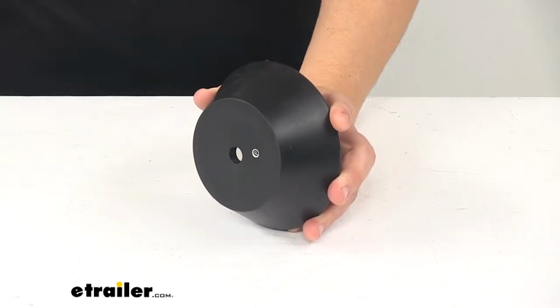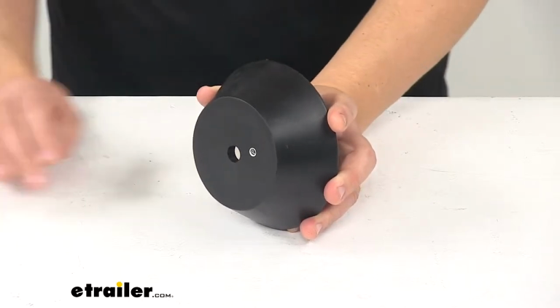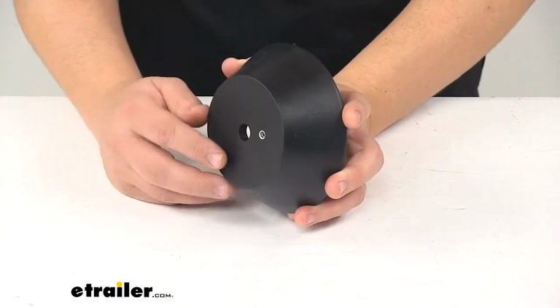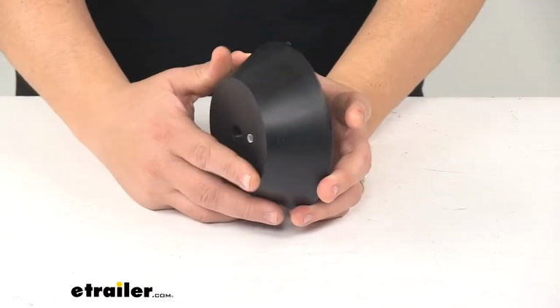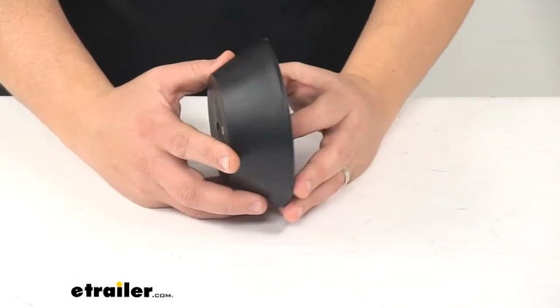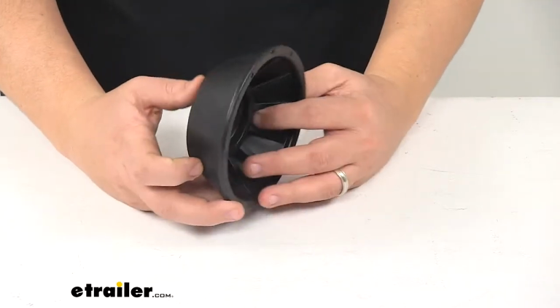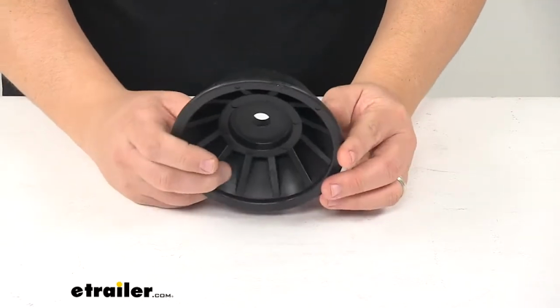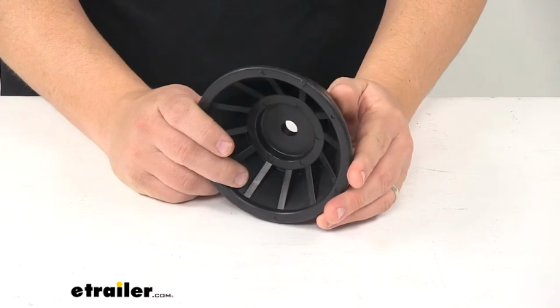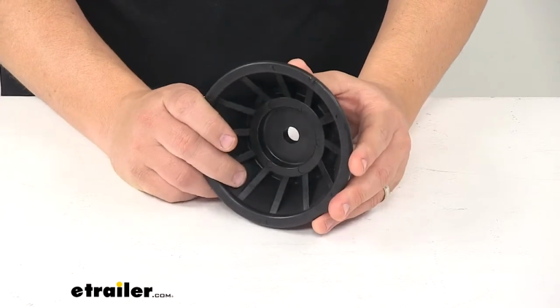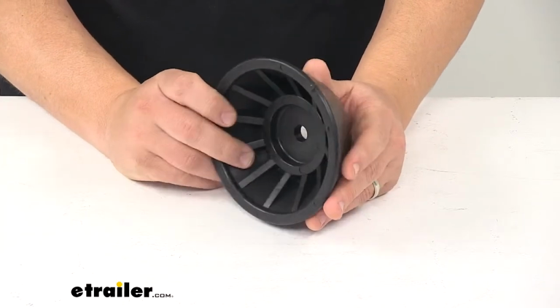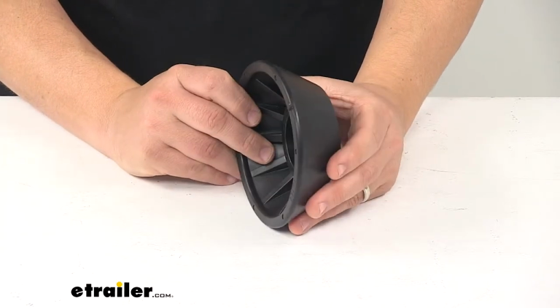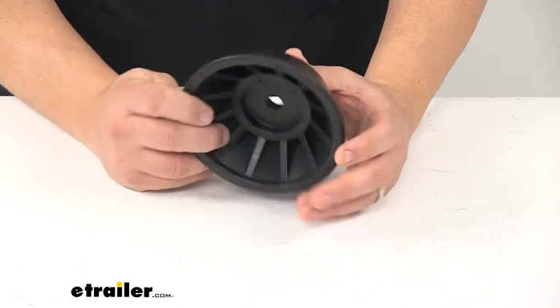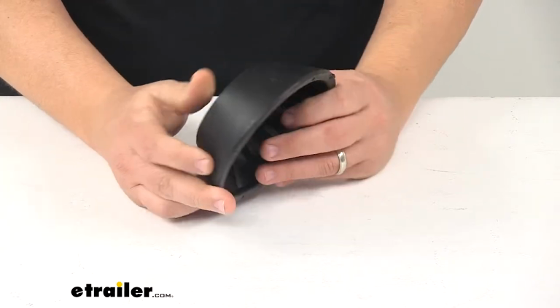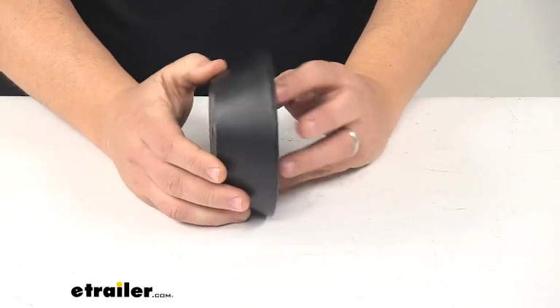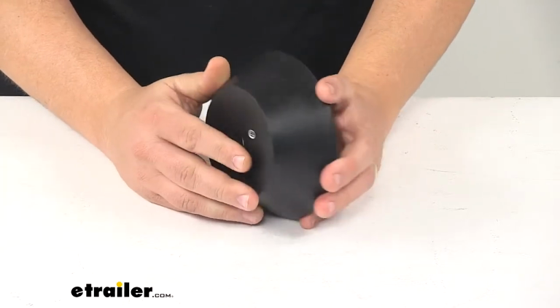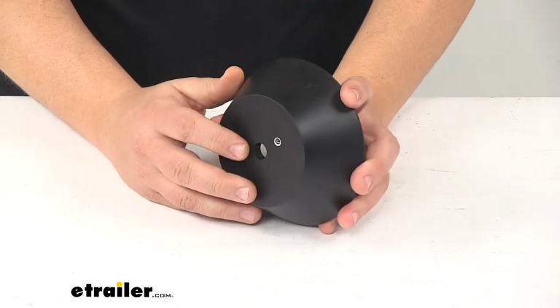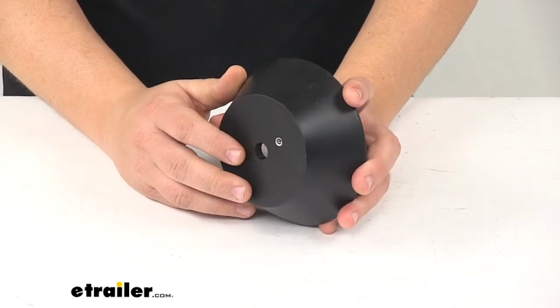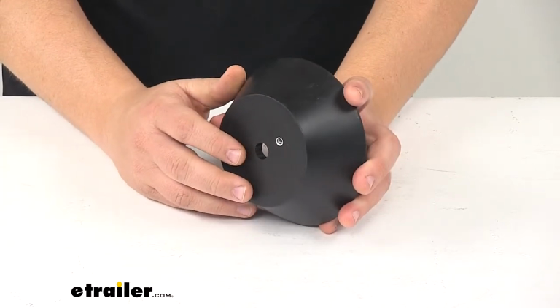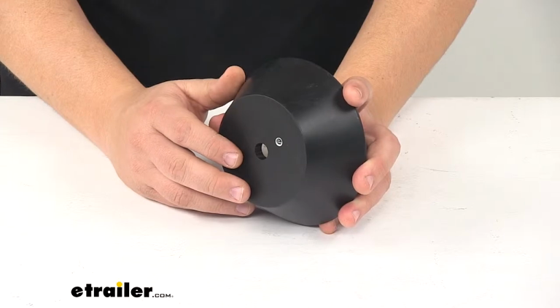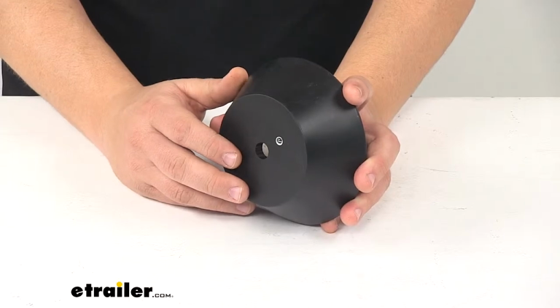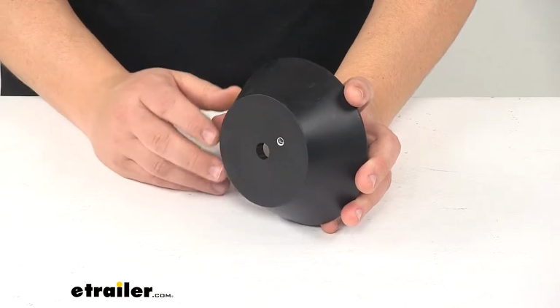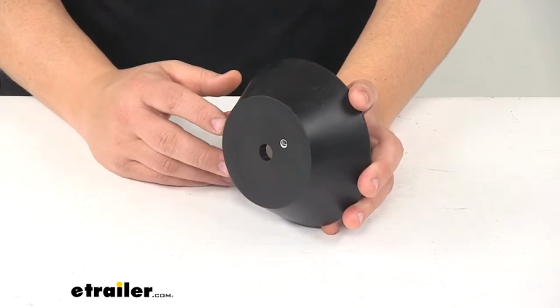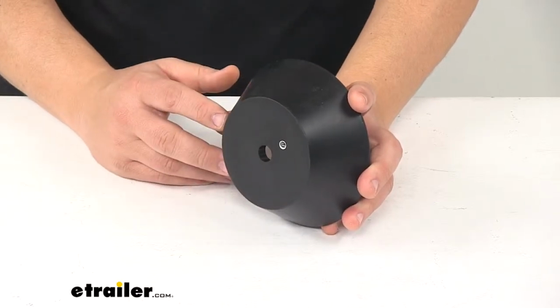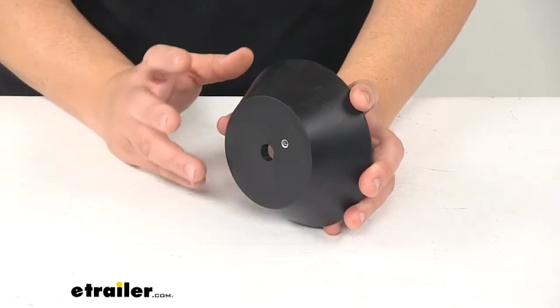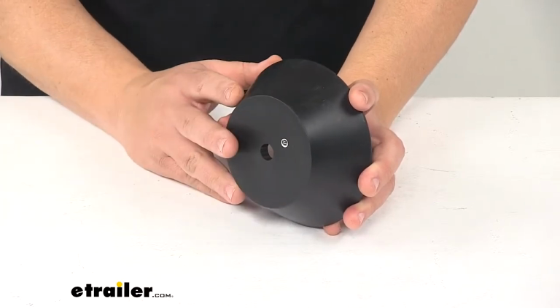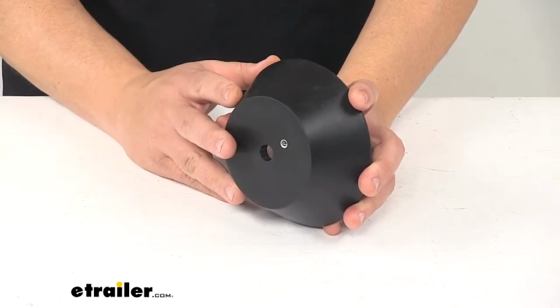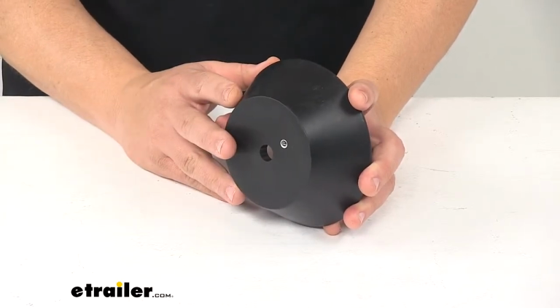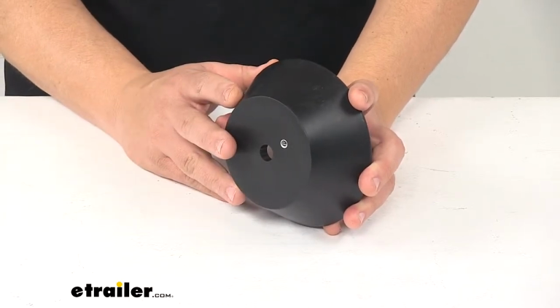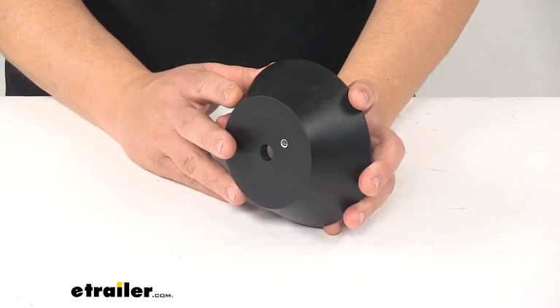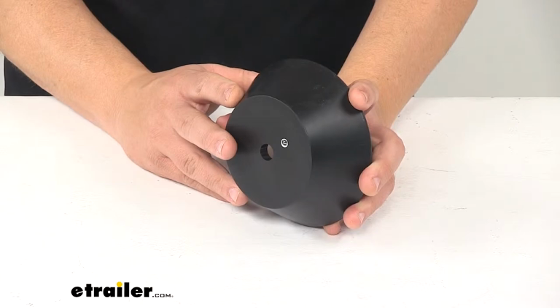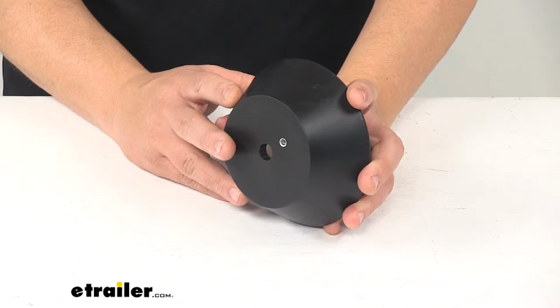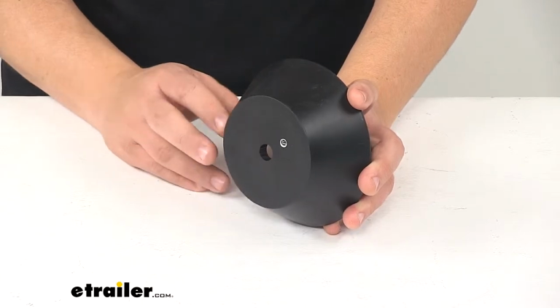Today we're taking a look at the Yates Bow Bell for boat trailer rollers. This attaches to the end of the bow roller on your trailer to prevent damage to your boat when loading and unloading. It ensures that your boat does not scrape along bolts or roller brackets.